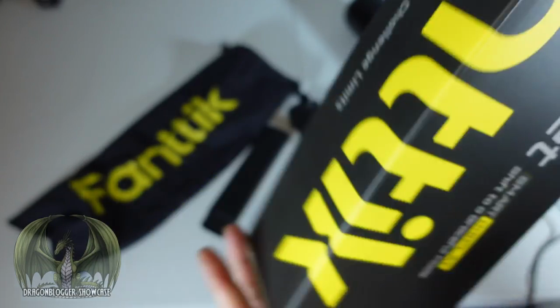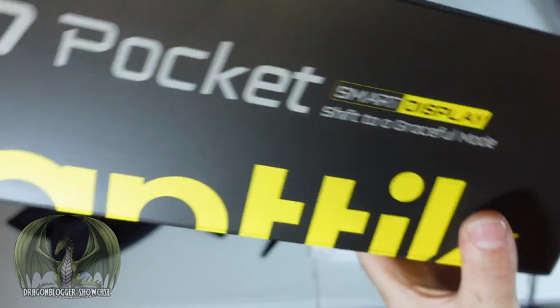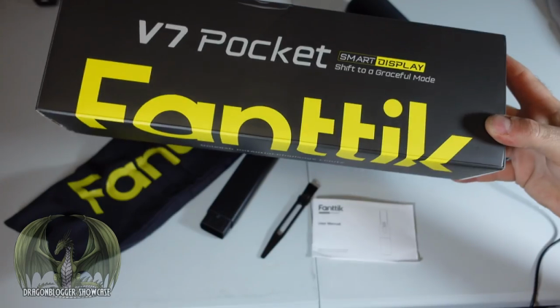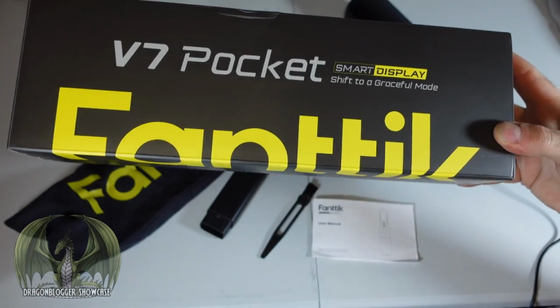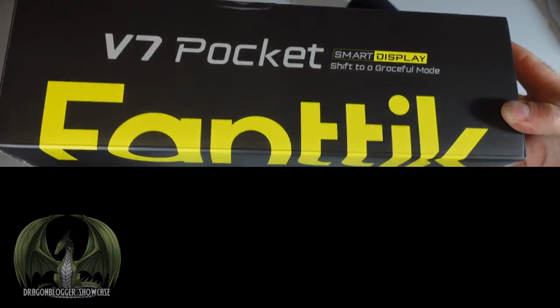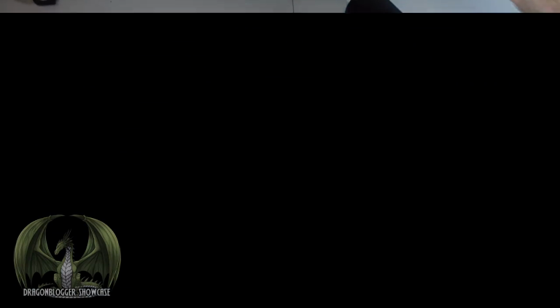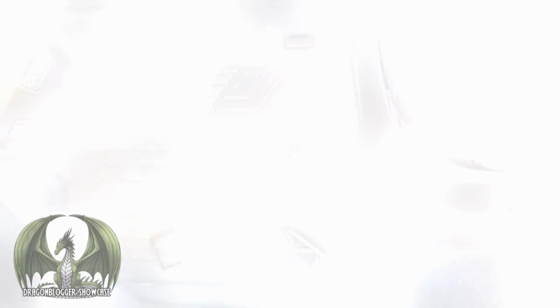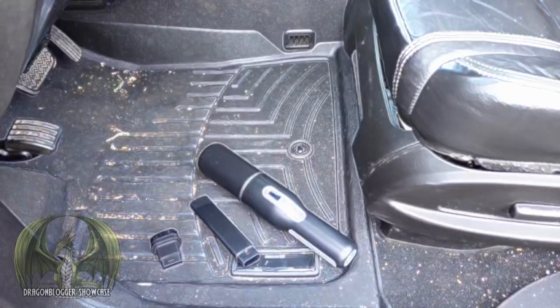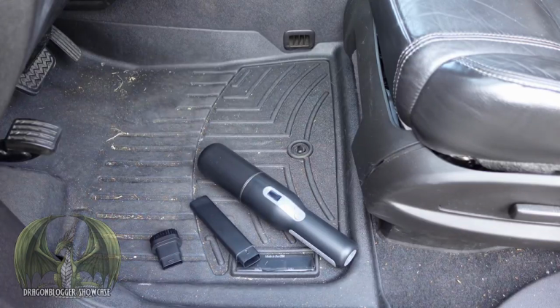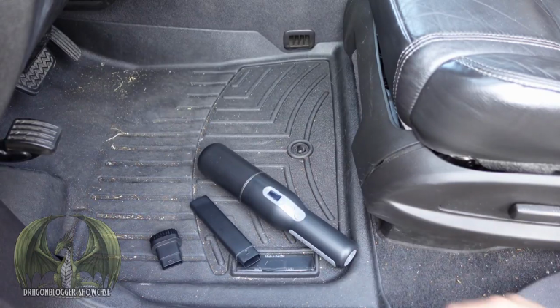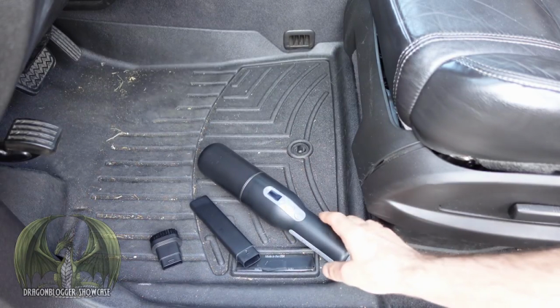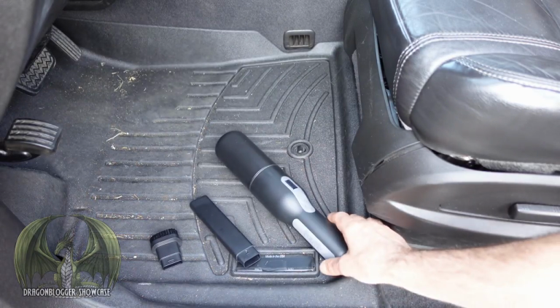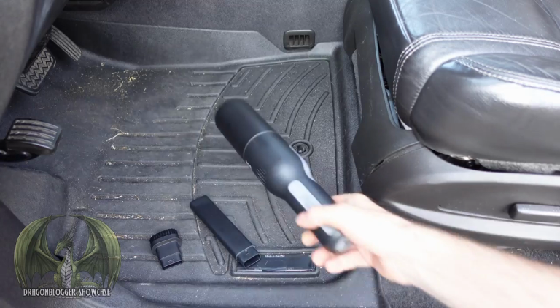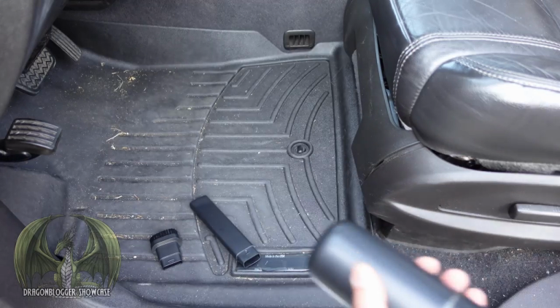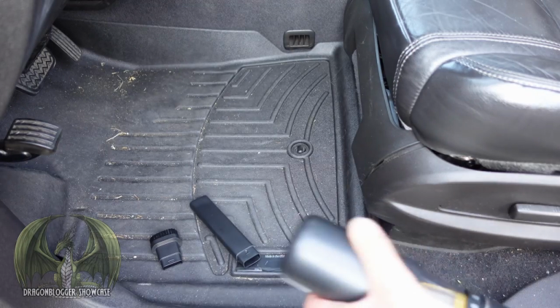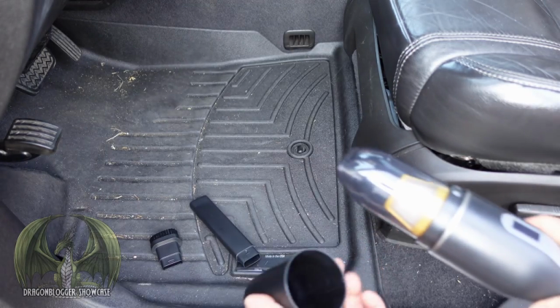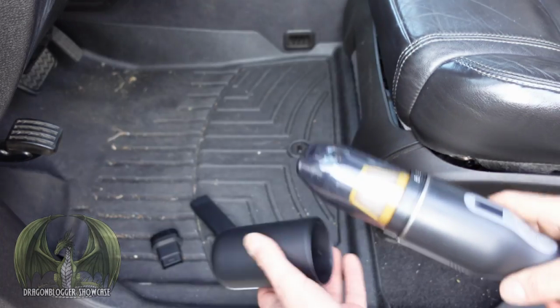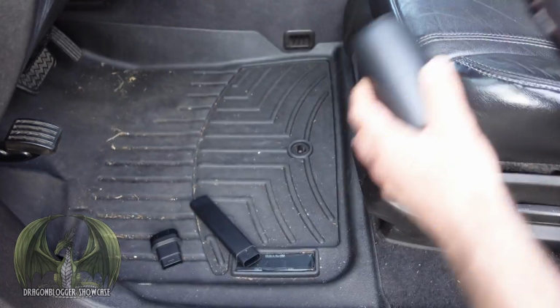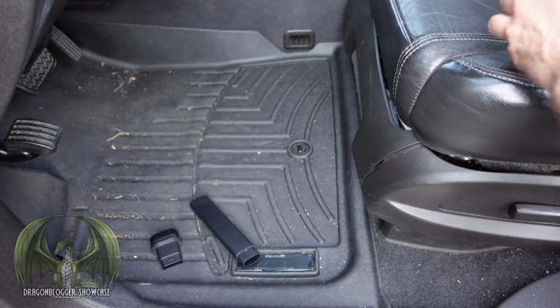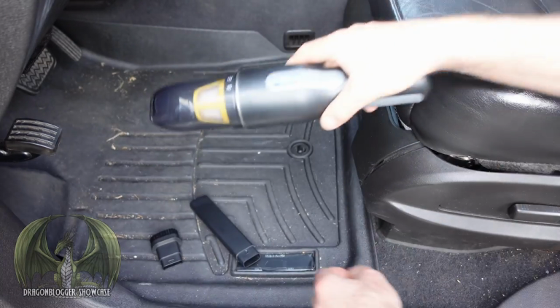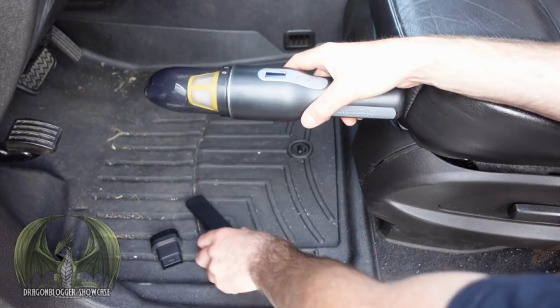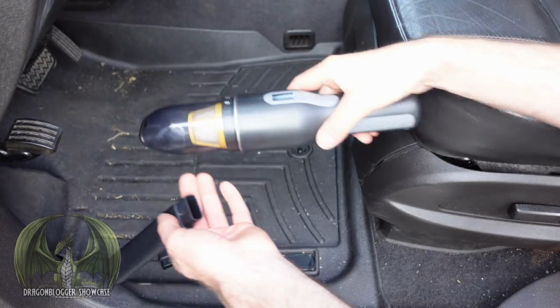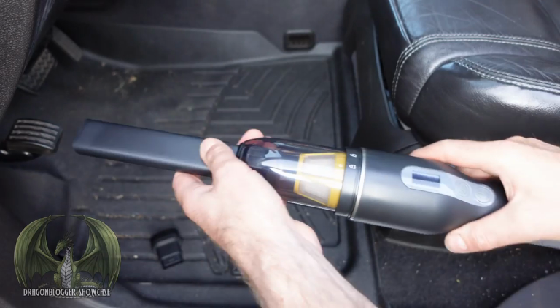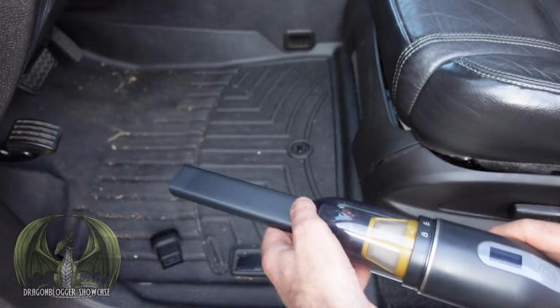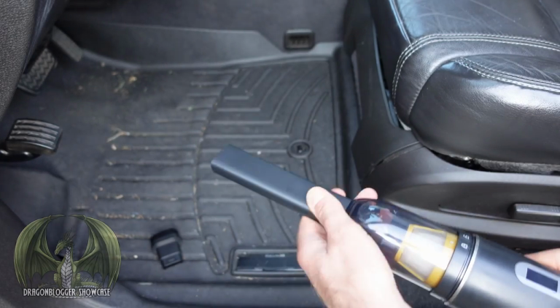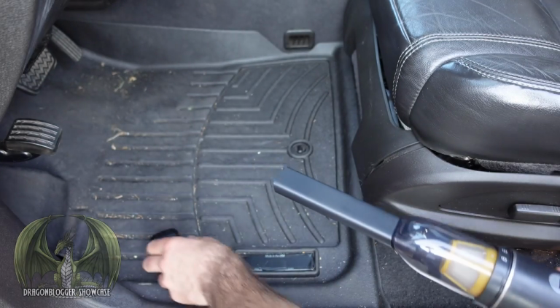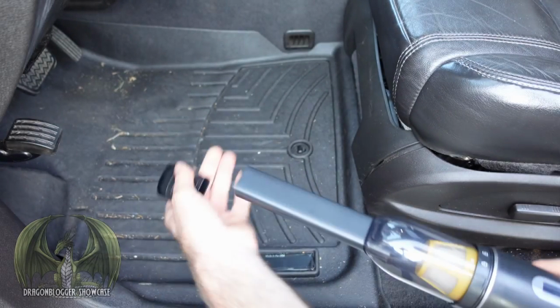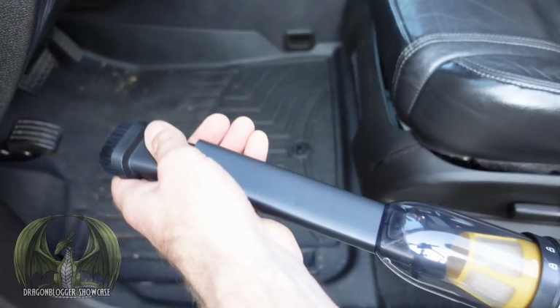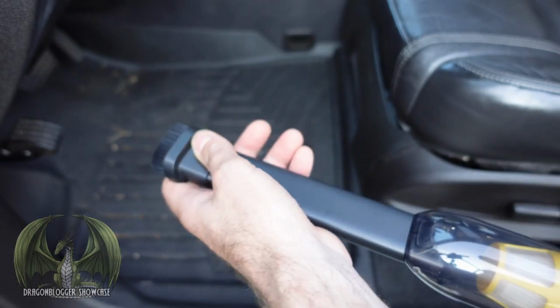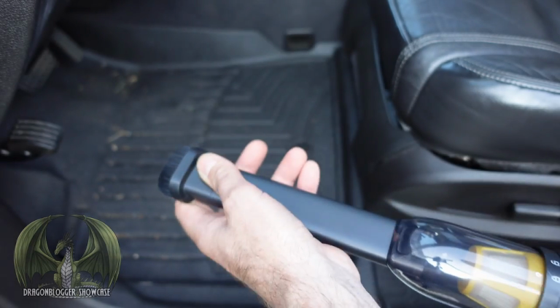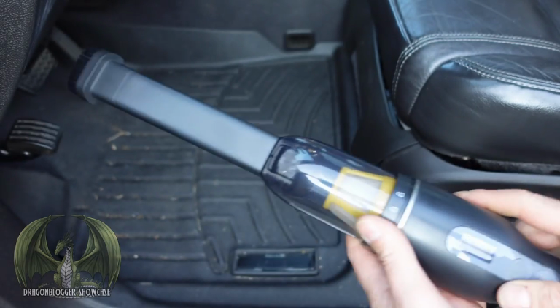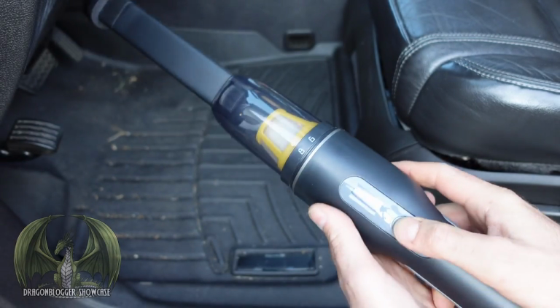This is from Phantek — let's see how well it works. Here I'll show you how well this vacuum works. Just take off the cover, put on the crevice tool, put on the brush attachment, and turn it on.